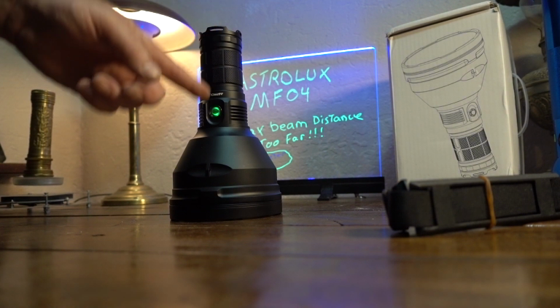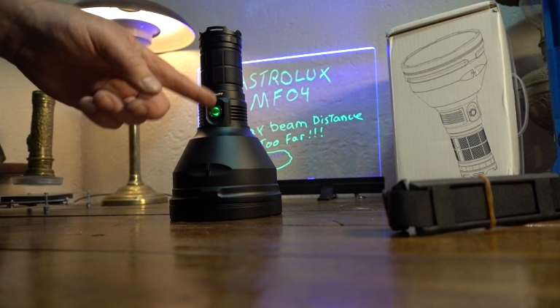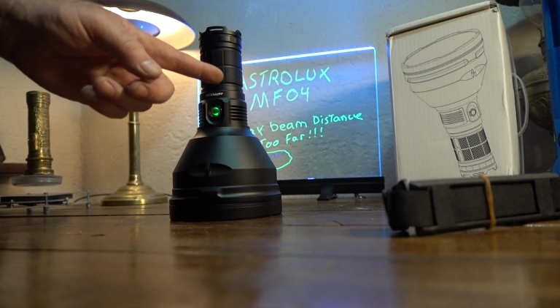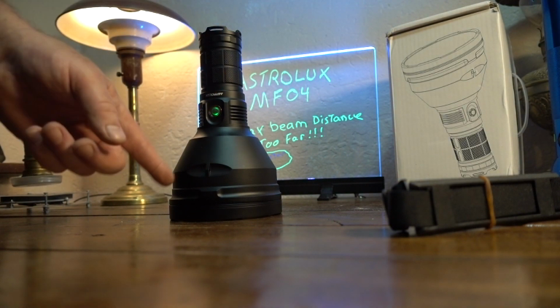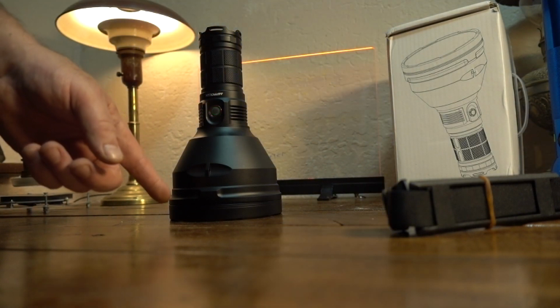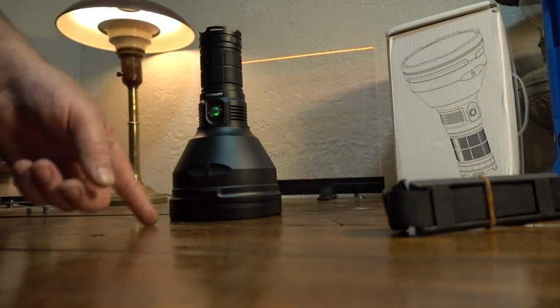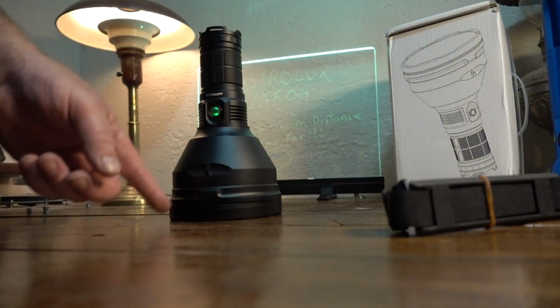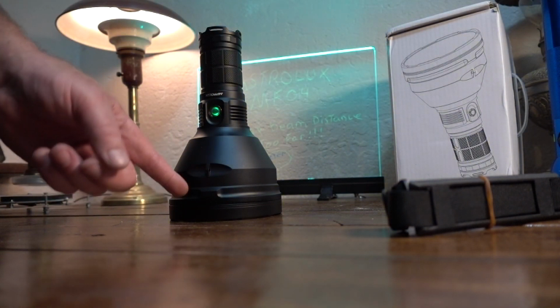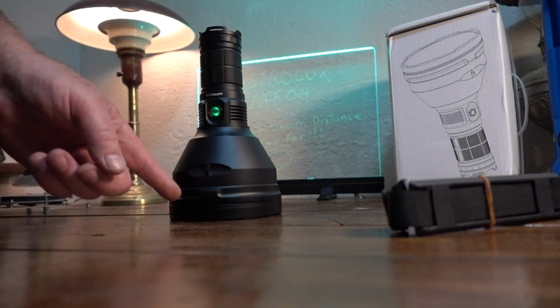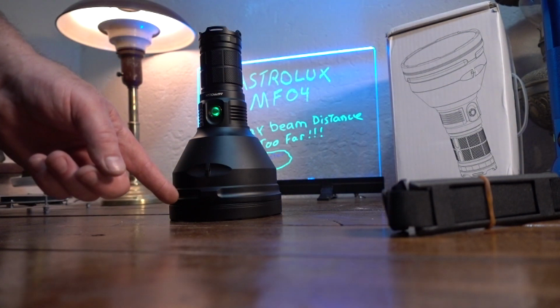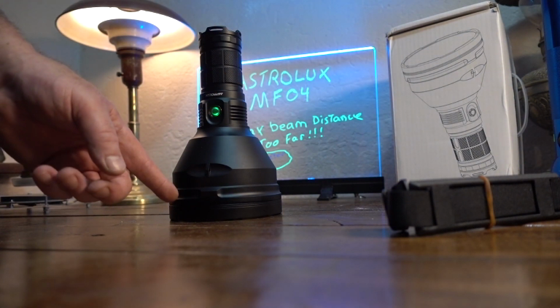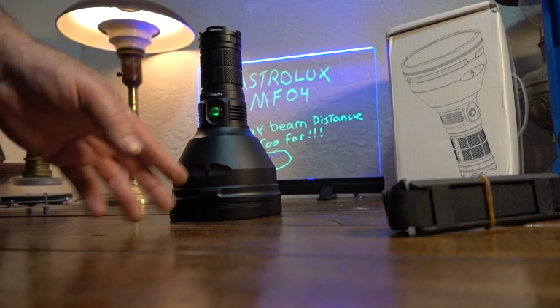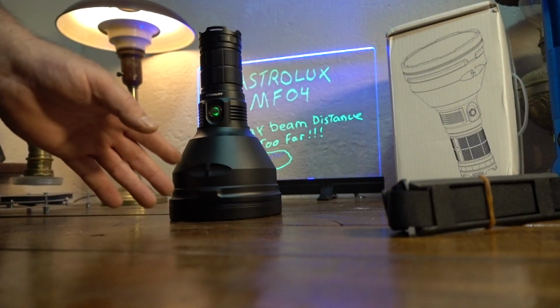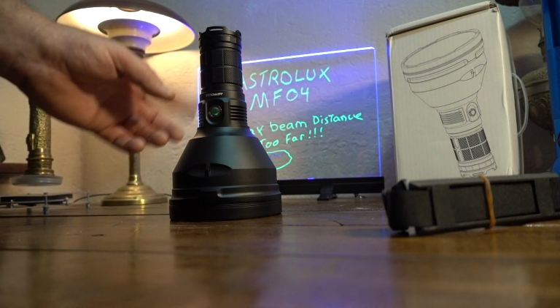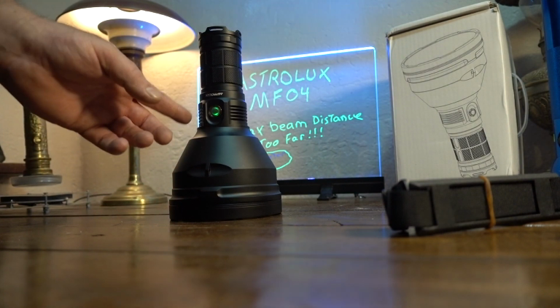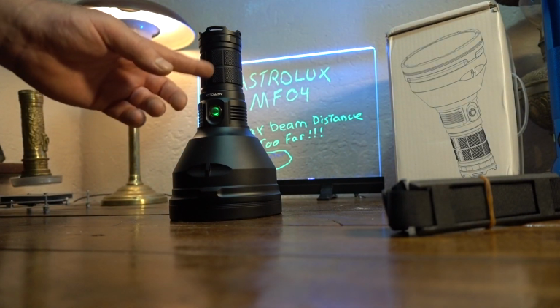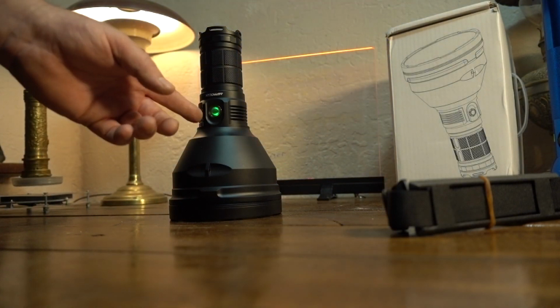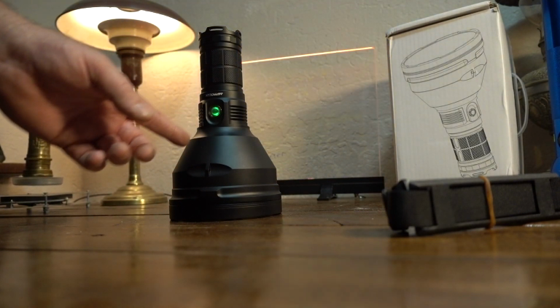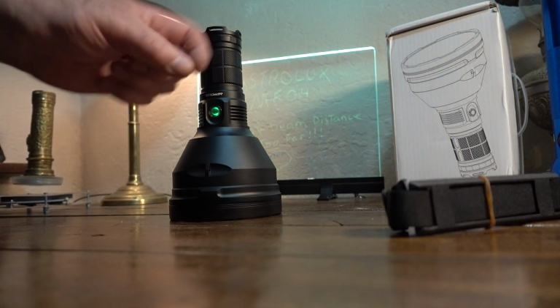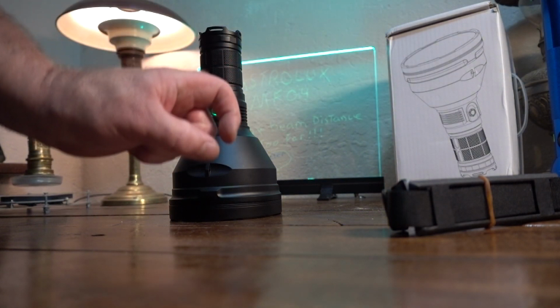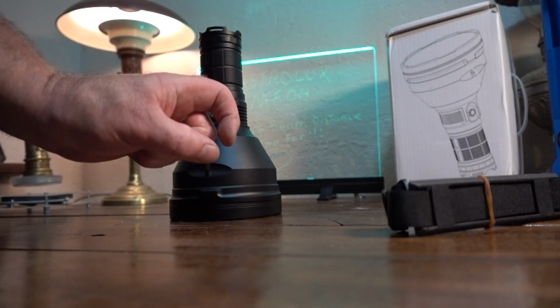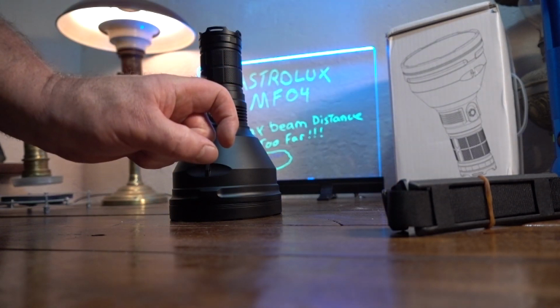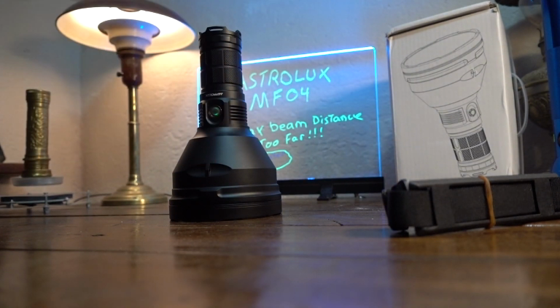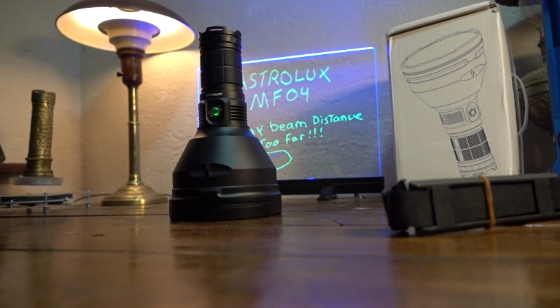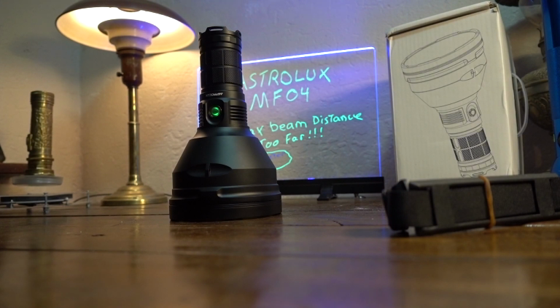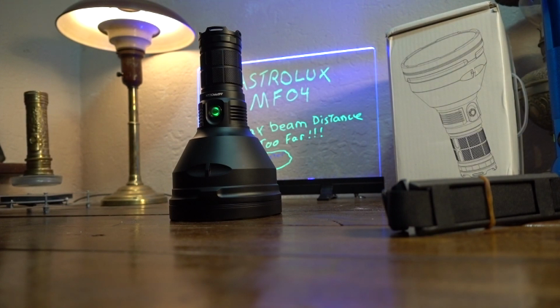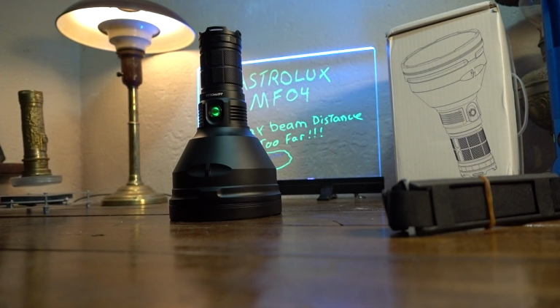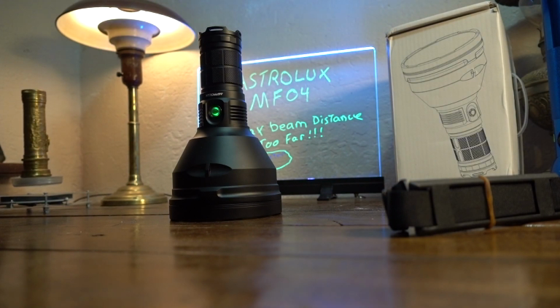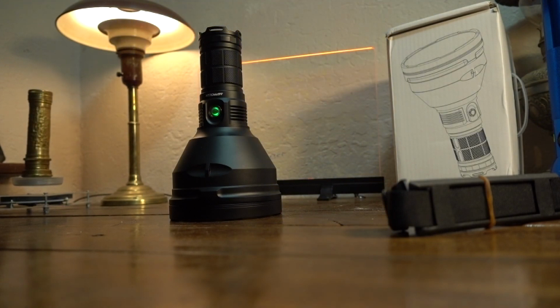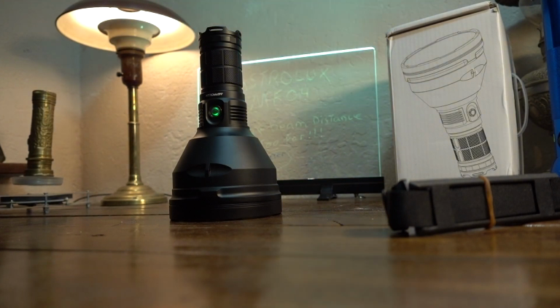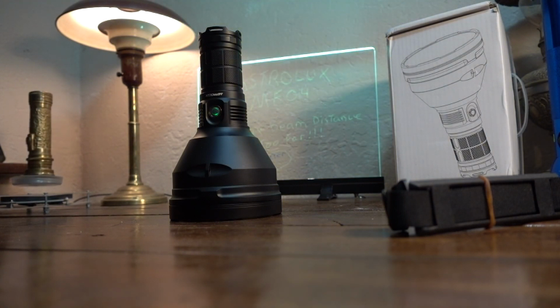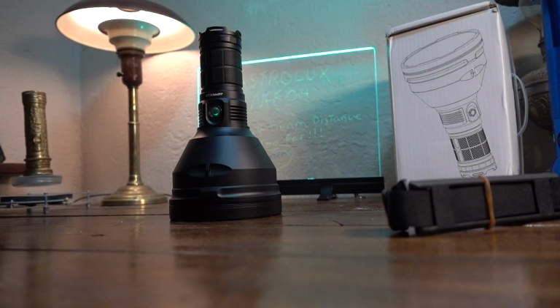I got a light from Banggood that they sent me and I am now an affiliate with them. So if you click that link down below and end up purchasing this light, I'm gonna get a little cut of it — very little — but I'm gonna get a cut. So that's cool.